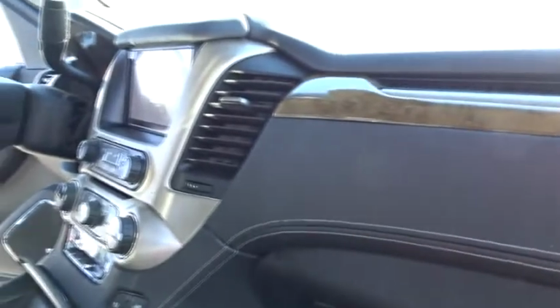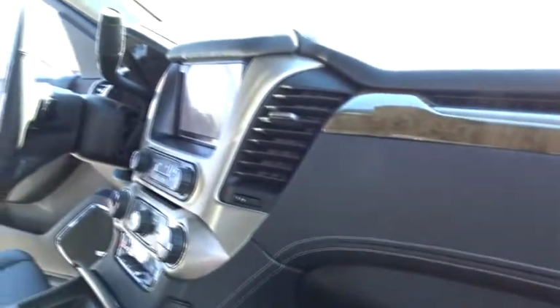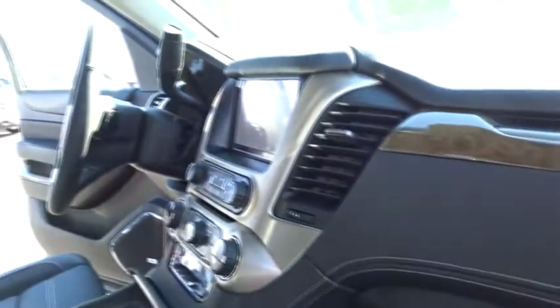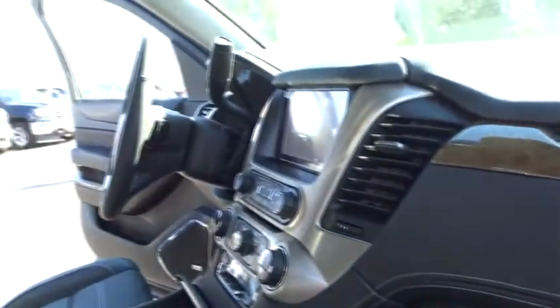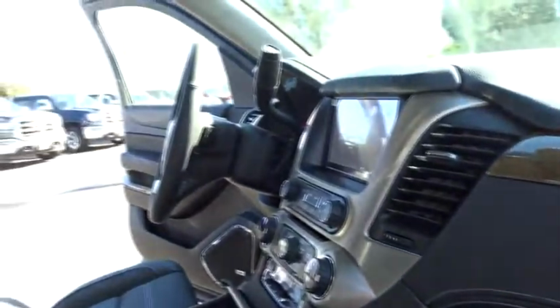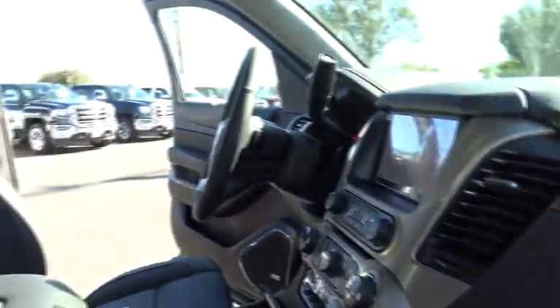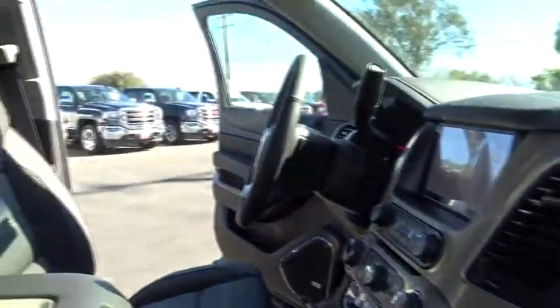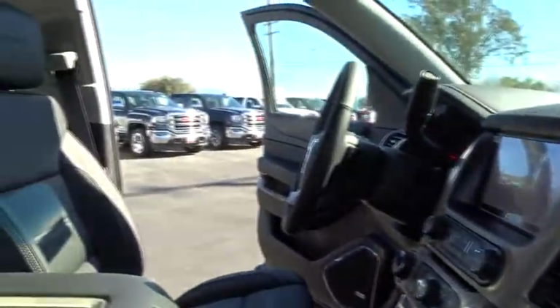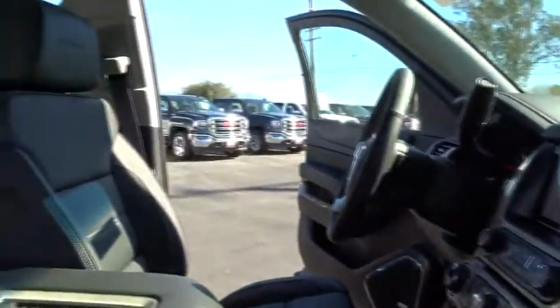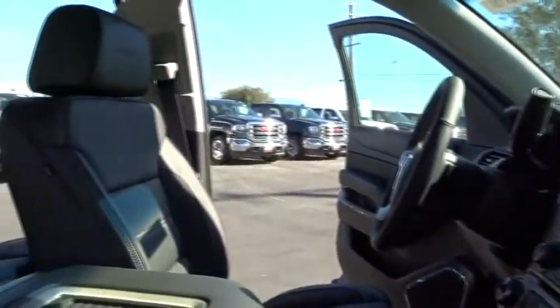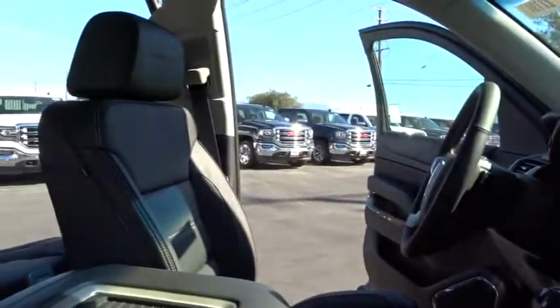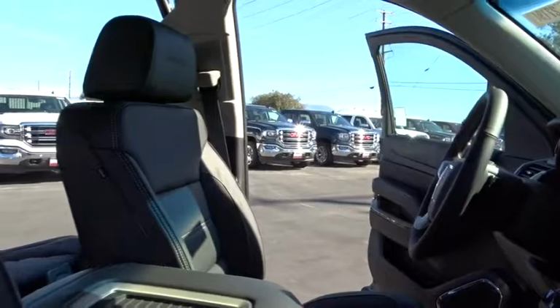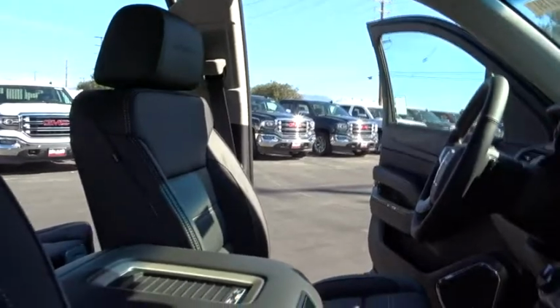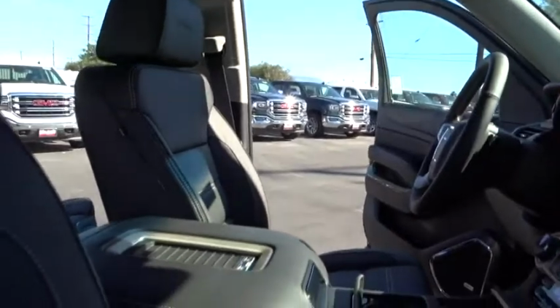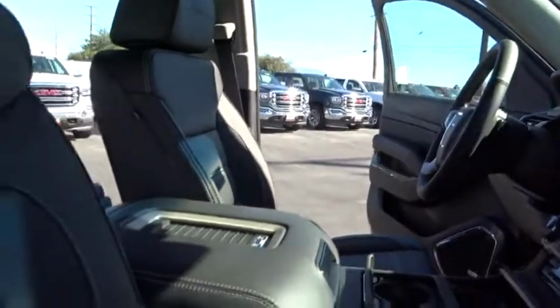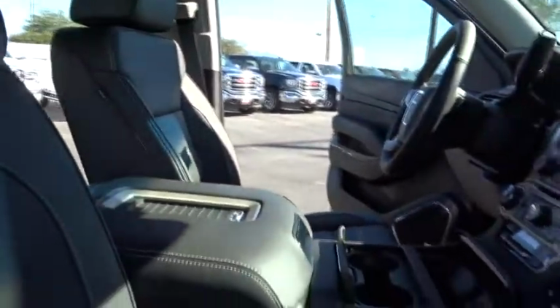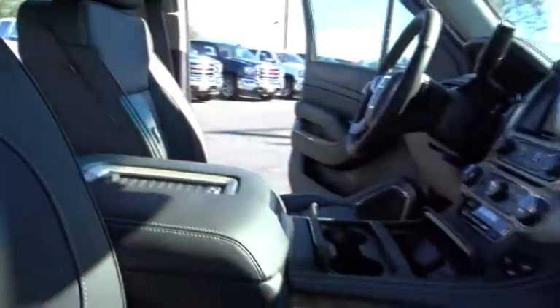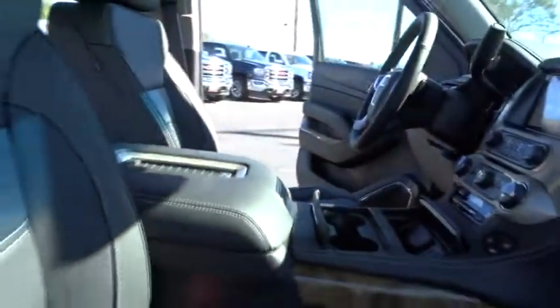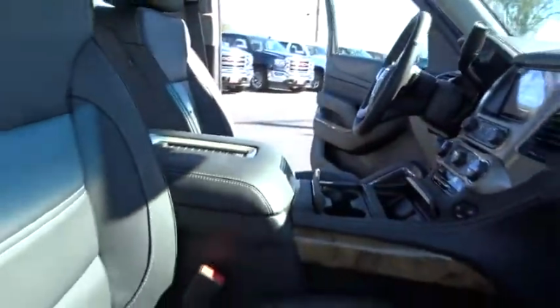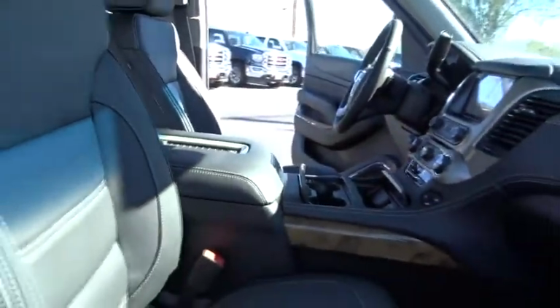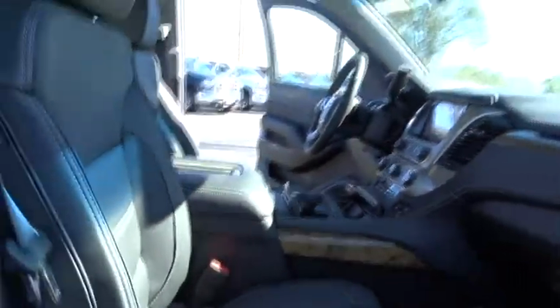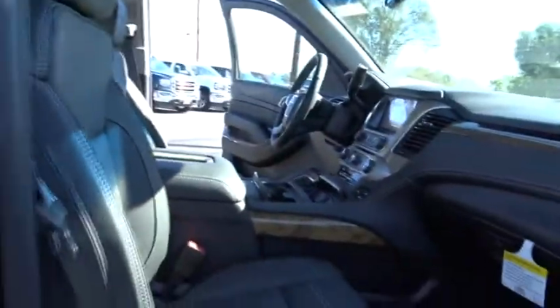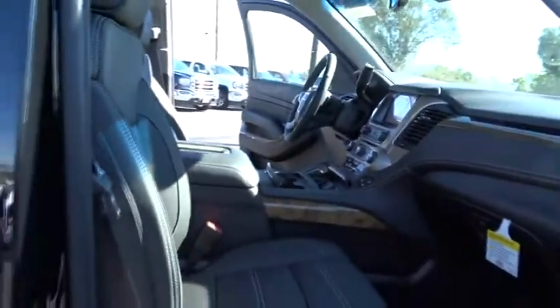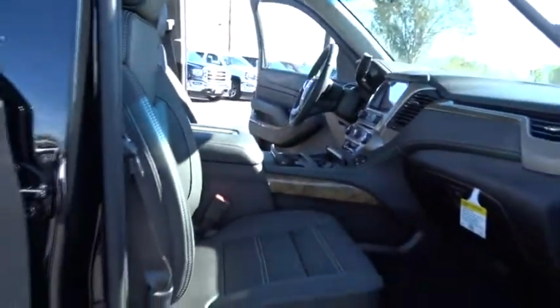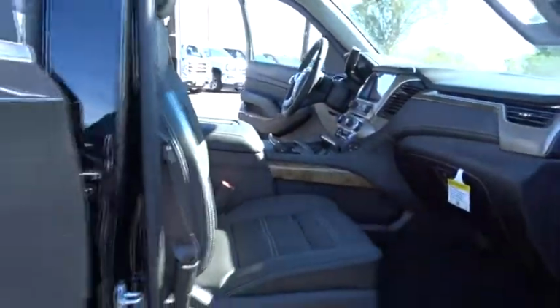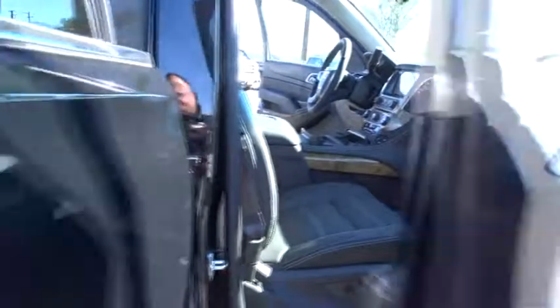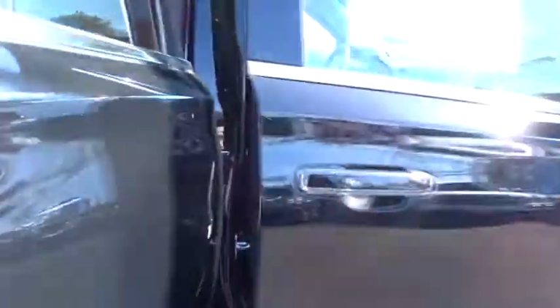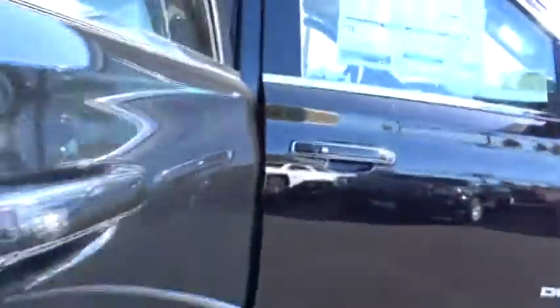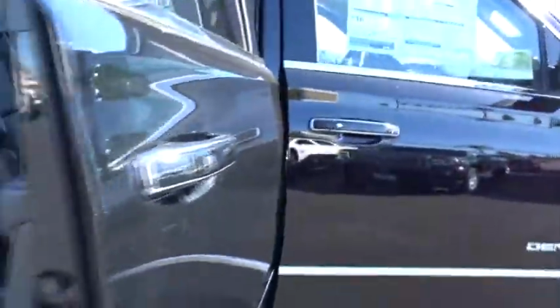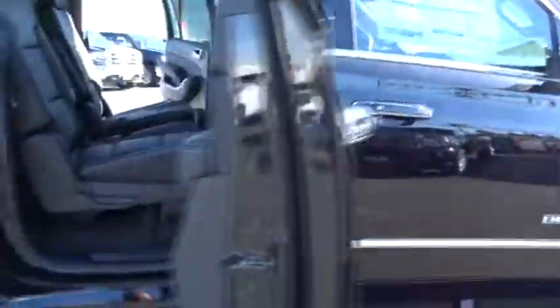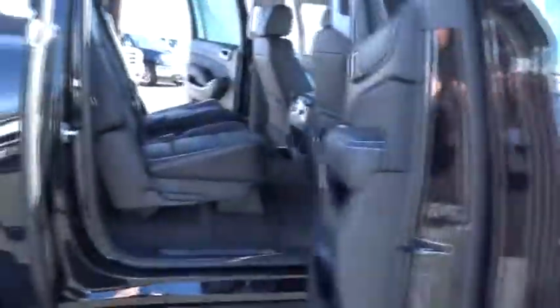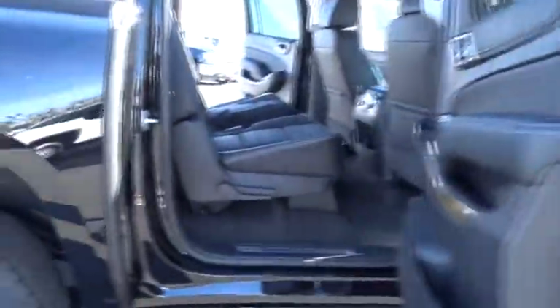Lane departure warning, stability control, DVD system, Bluetooth, leather wrapped steering wheel, driver airbag, adjustable steering wheel, power steering, keyless start, floor mats.